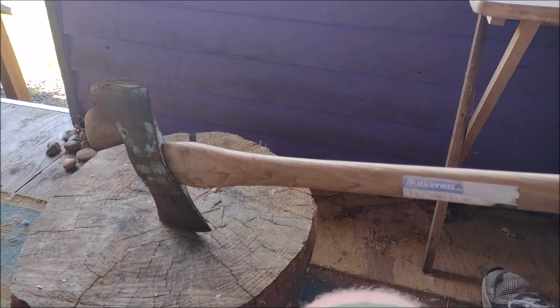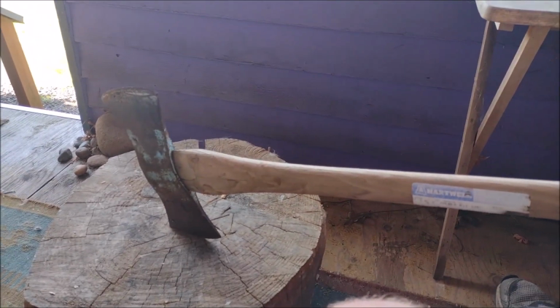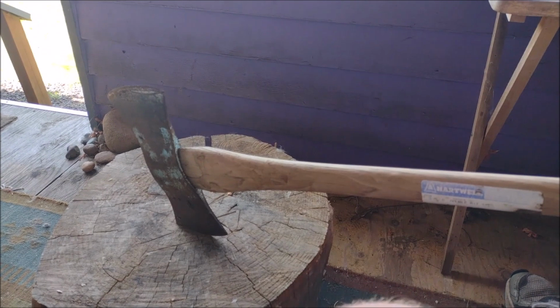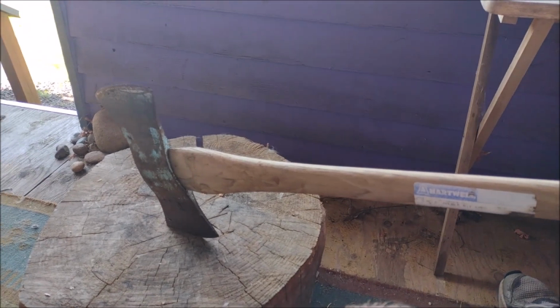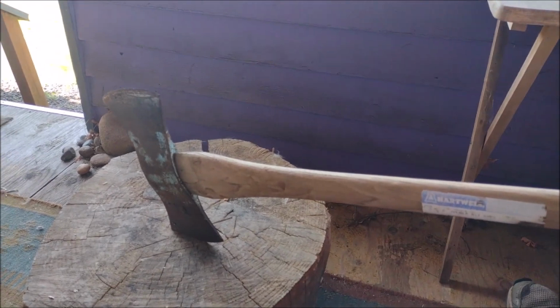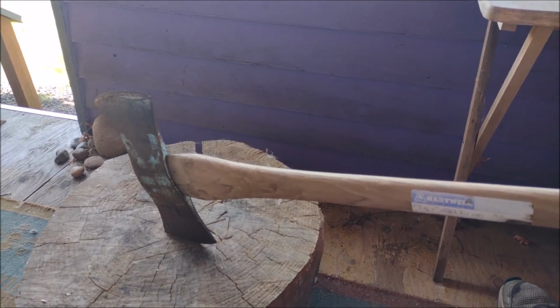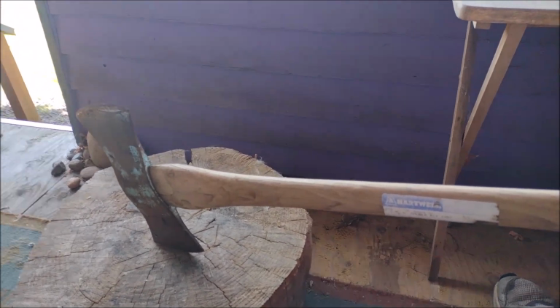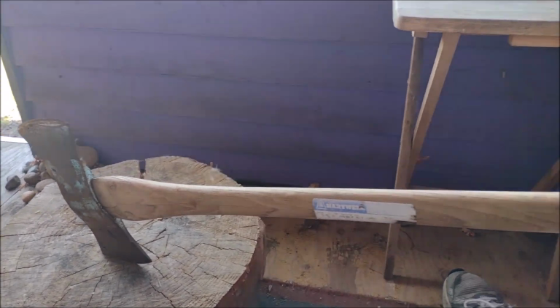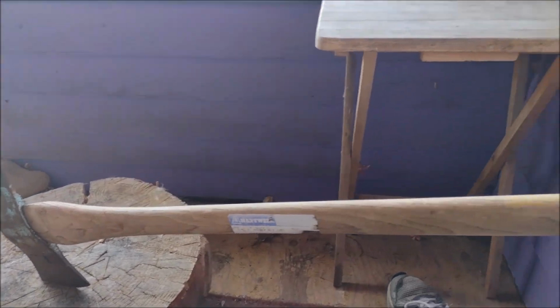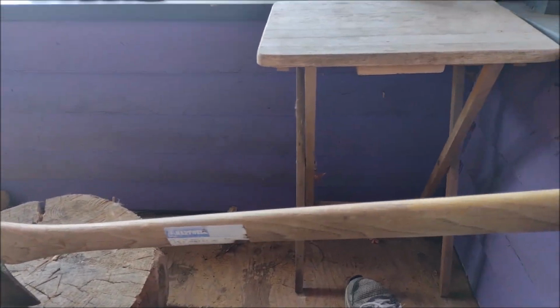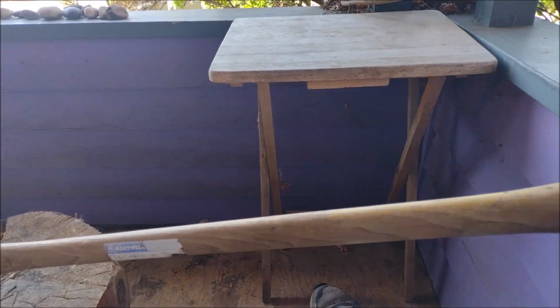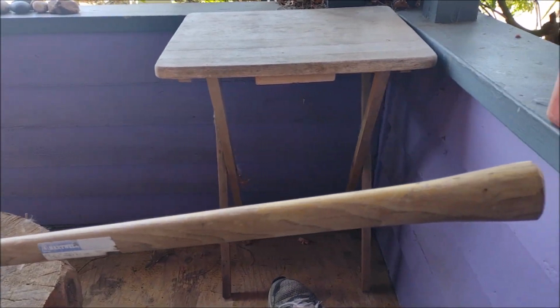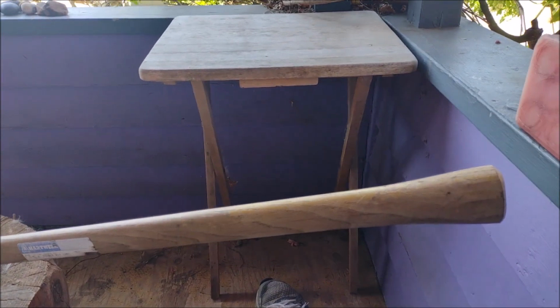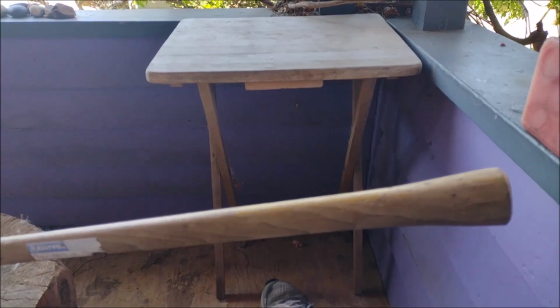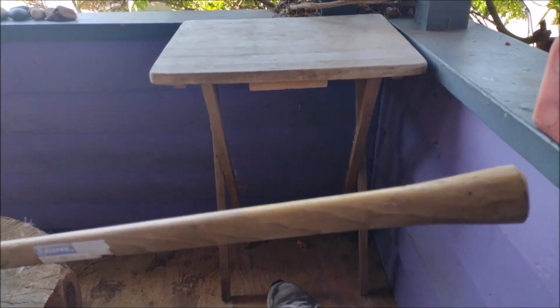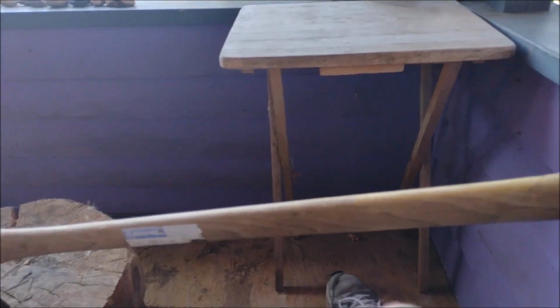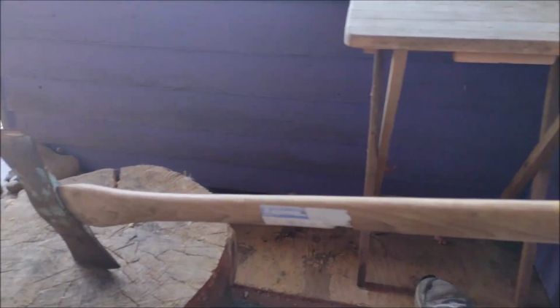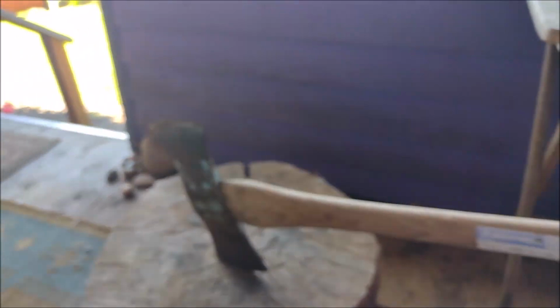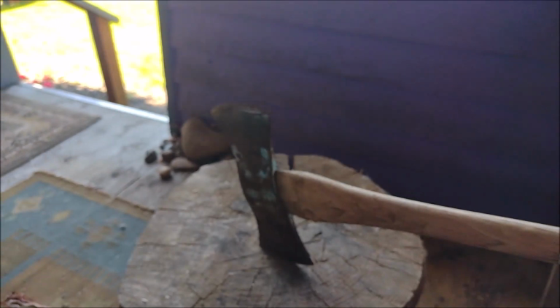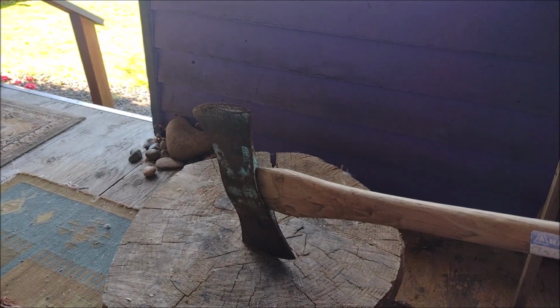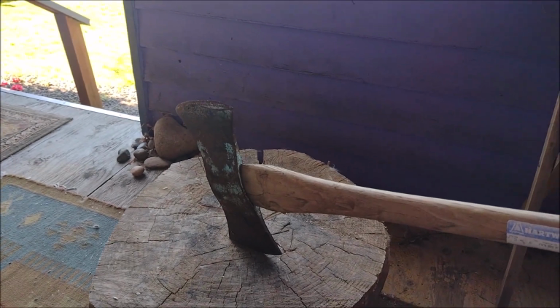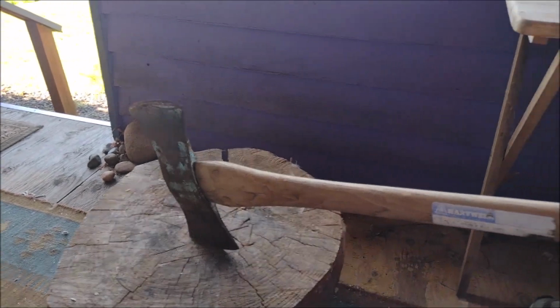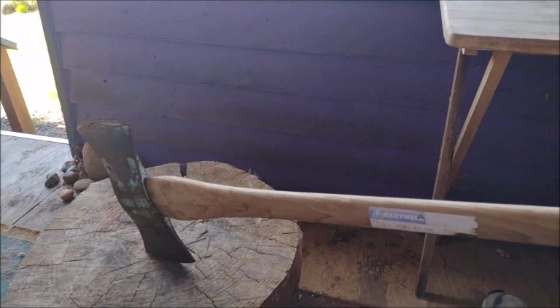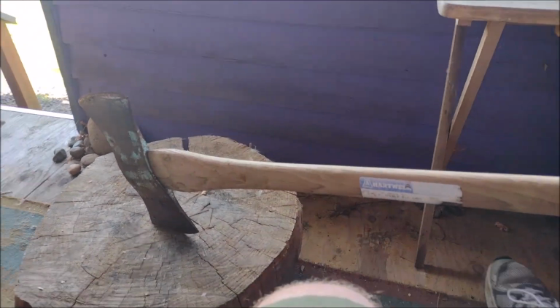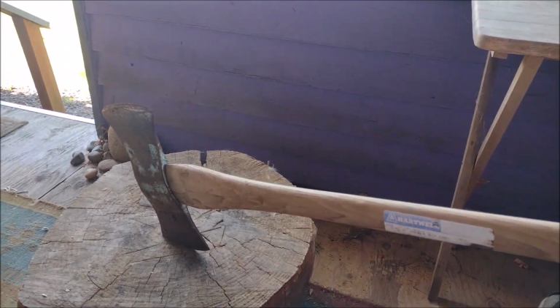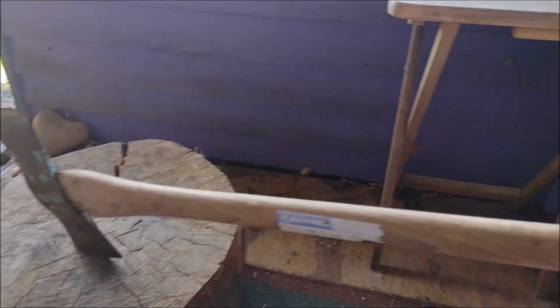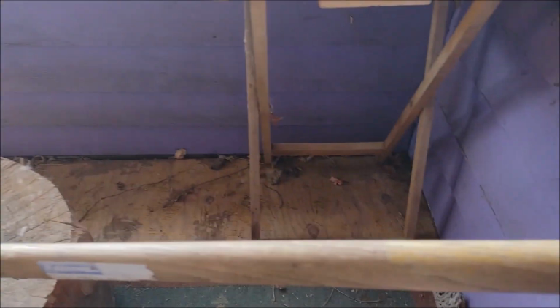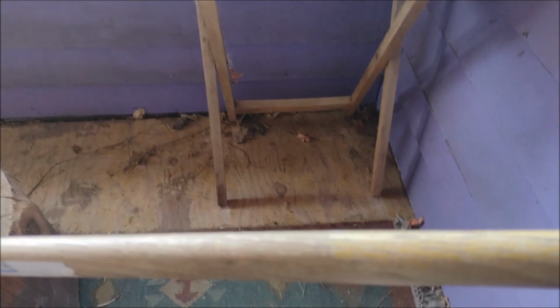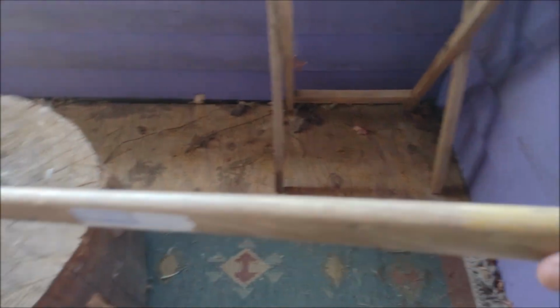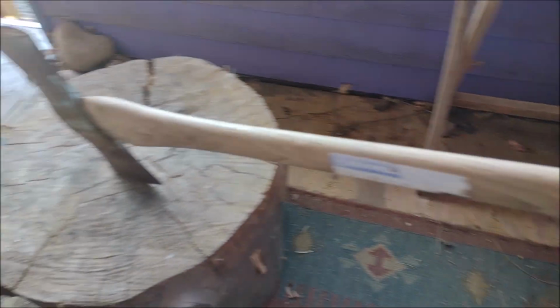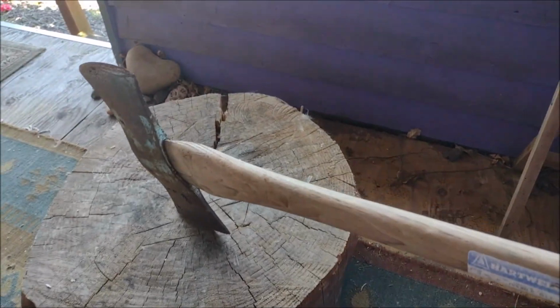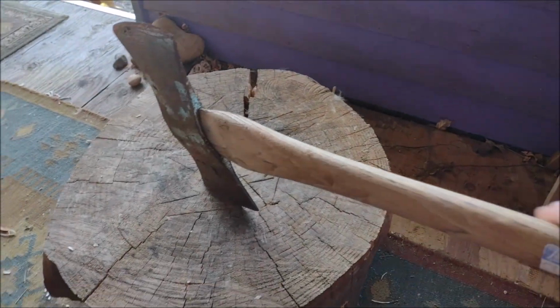Double bit axe from the estate sale — you're going to have to restore it. The handle is dry.